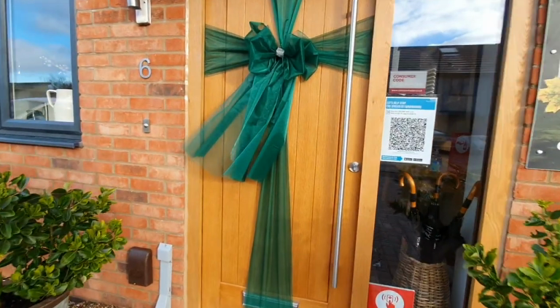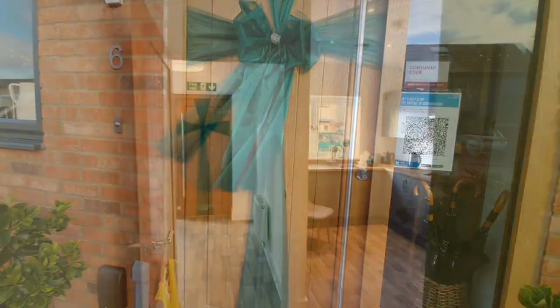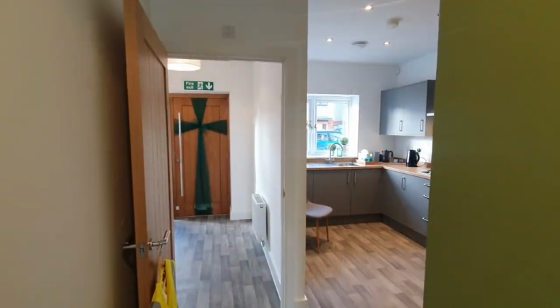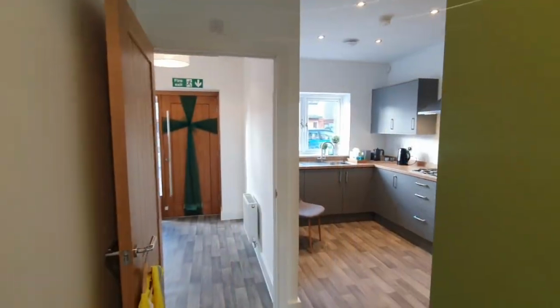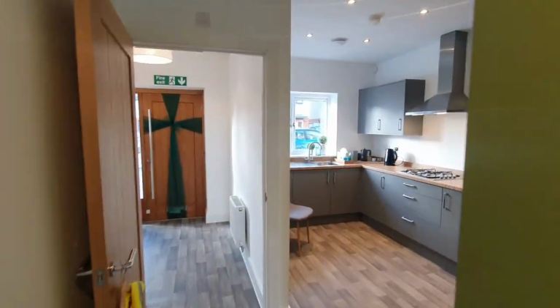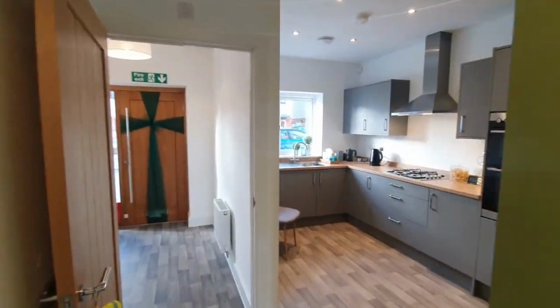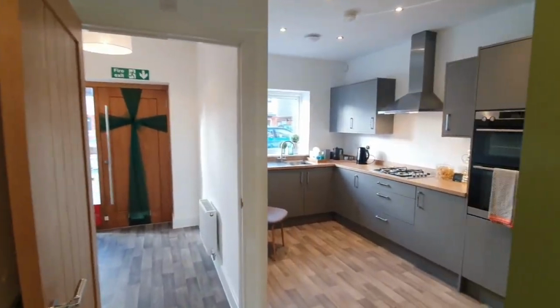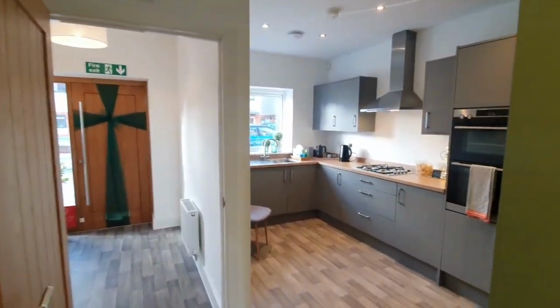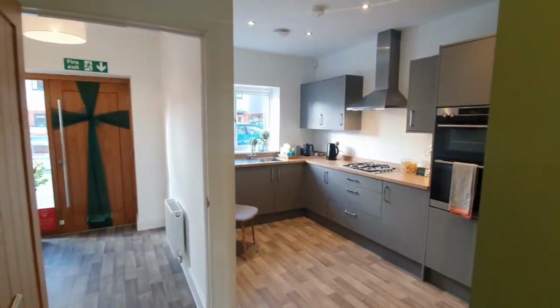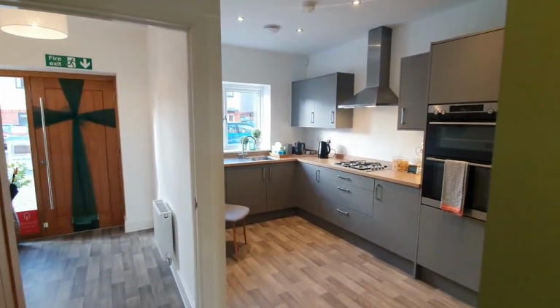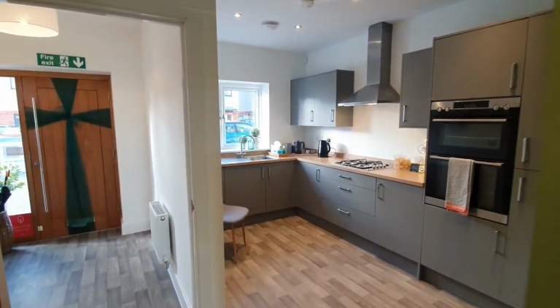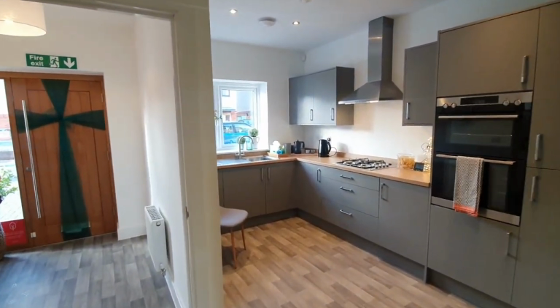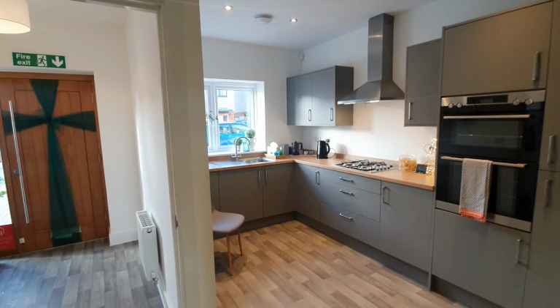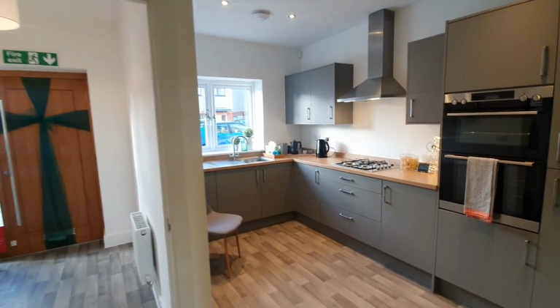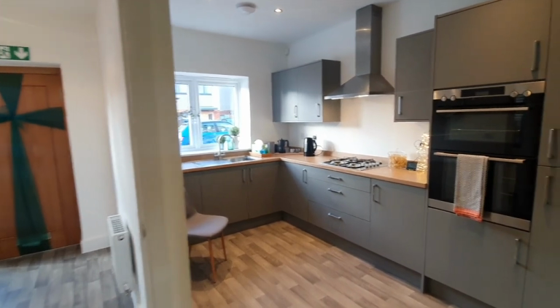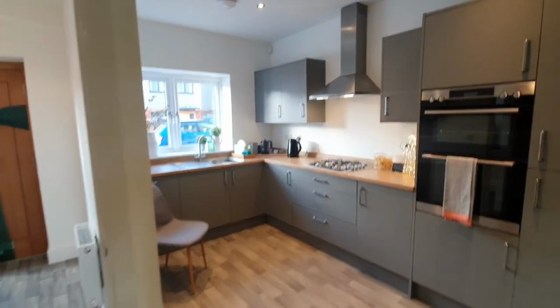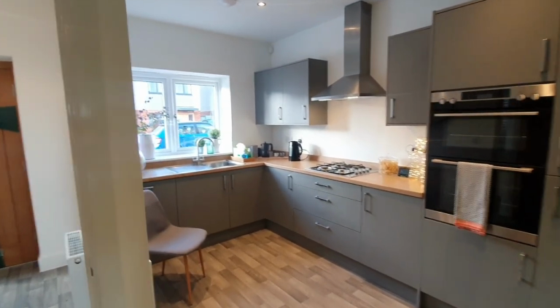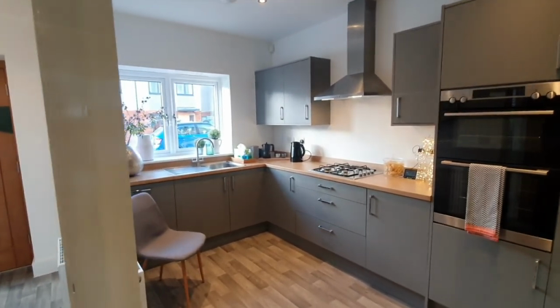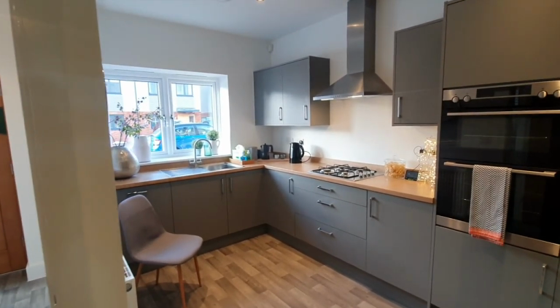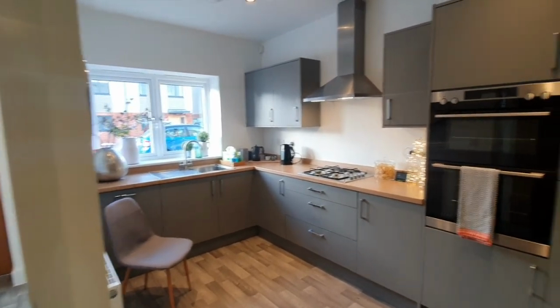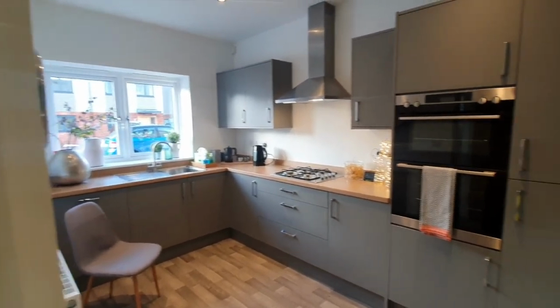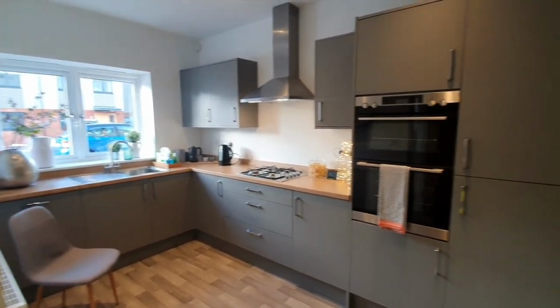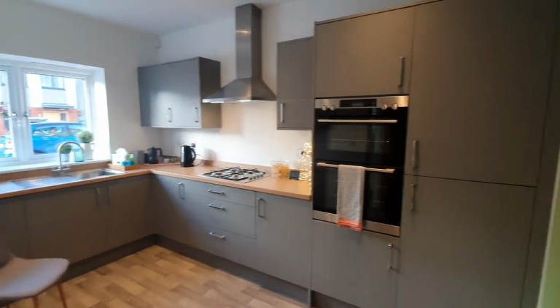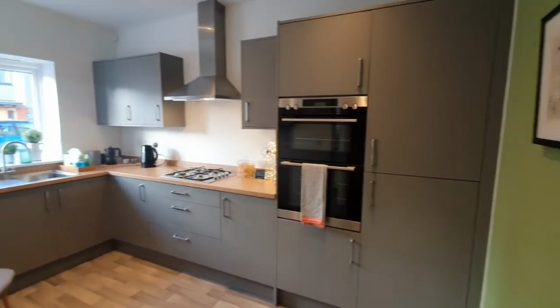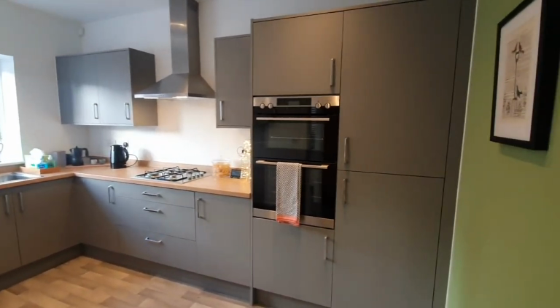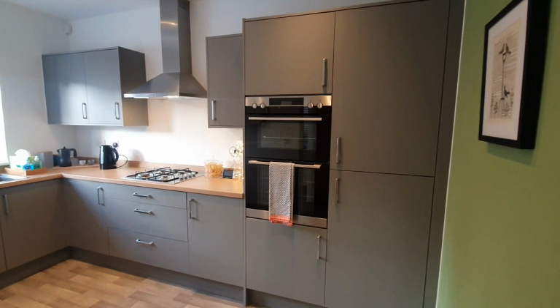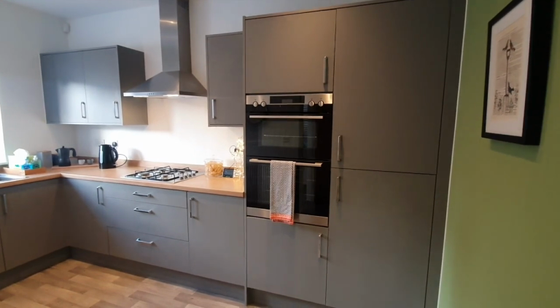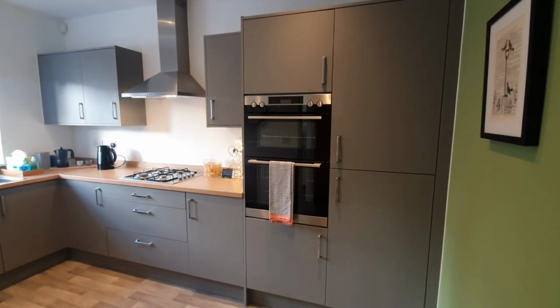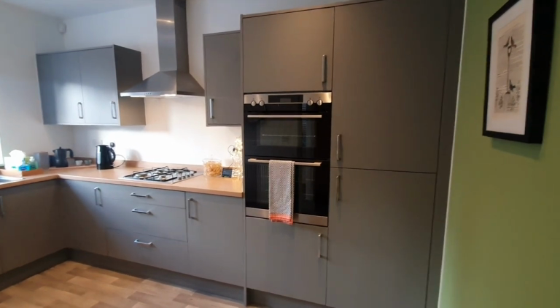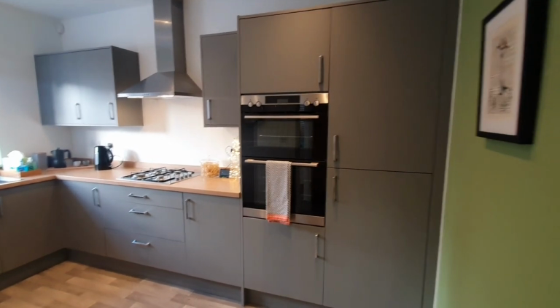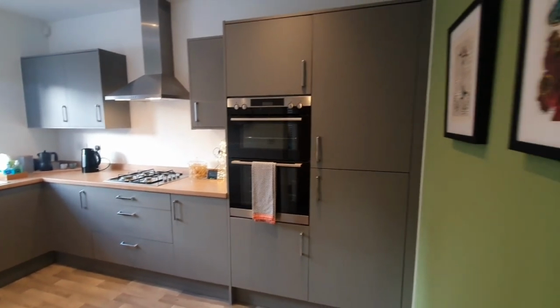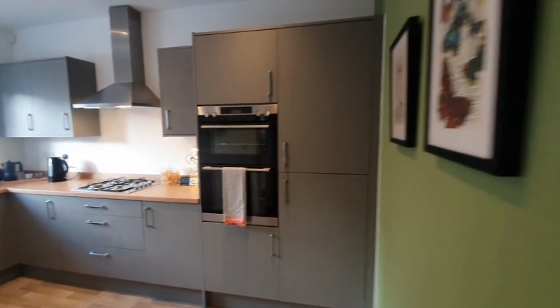We have a nice spacious lobby as you can see briefly, and then we have the kitchen which is at the front of the property. All the appliances are integrated.